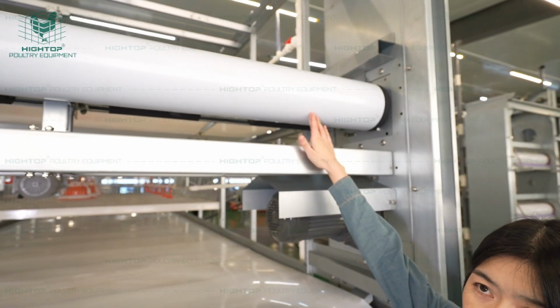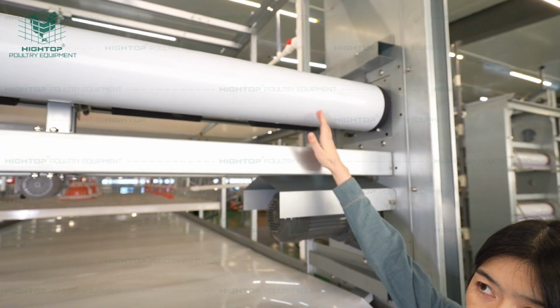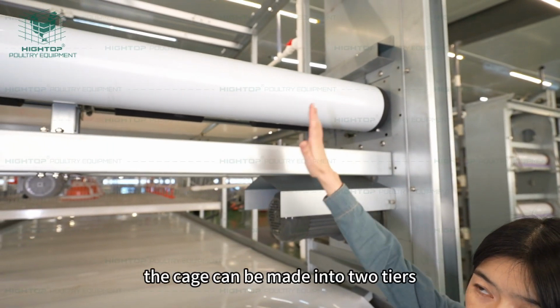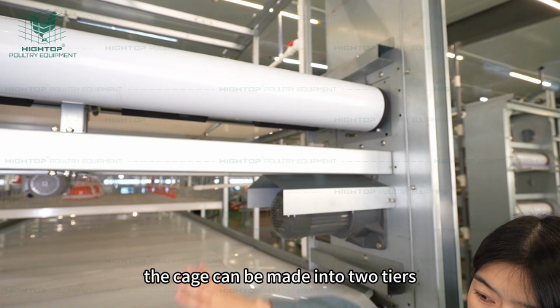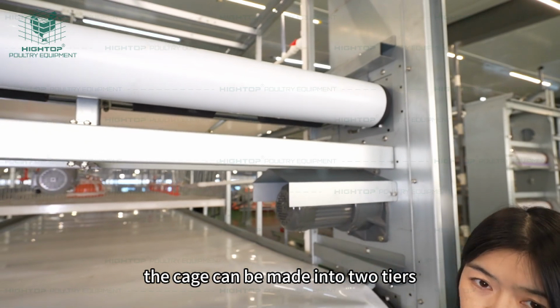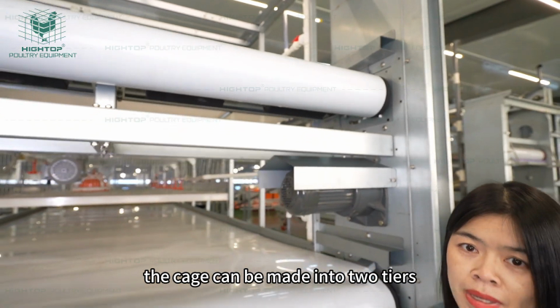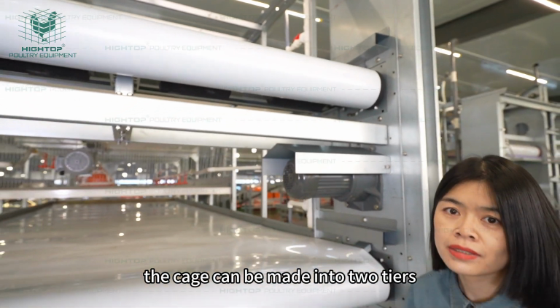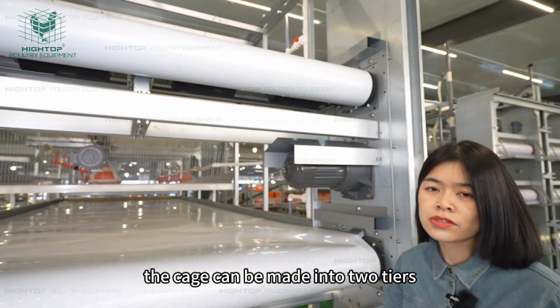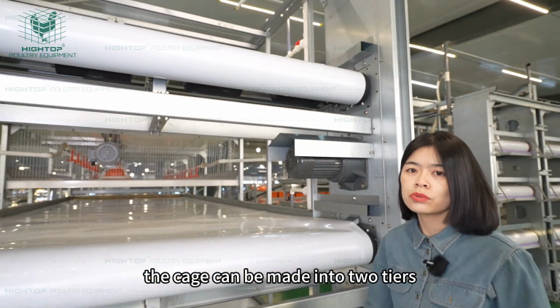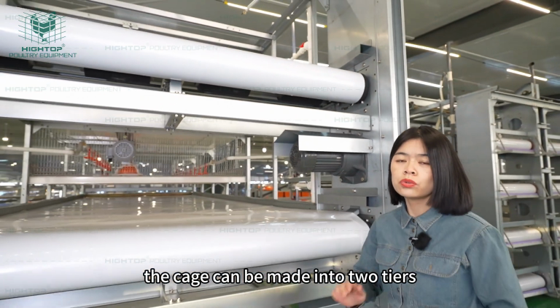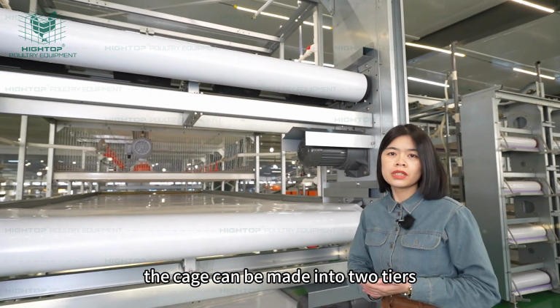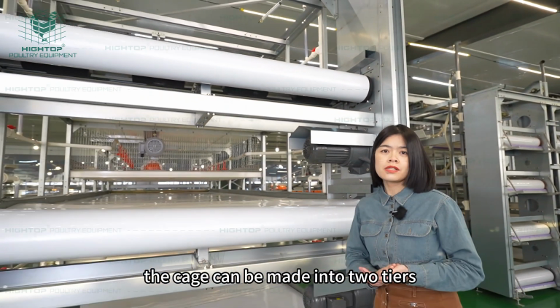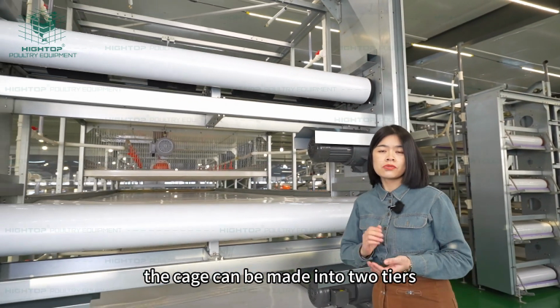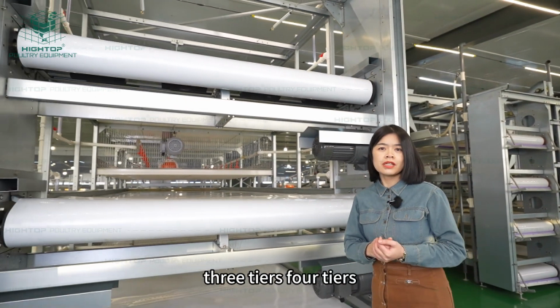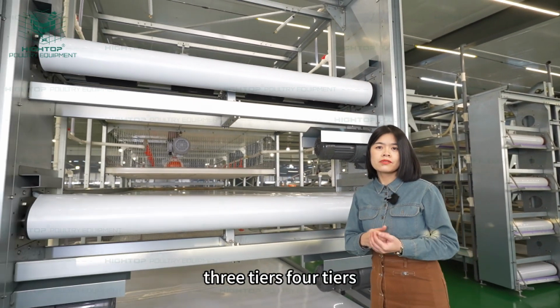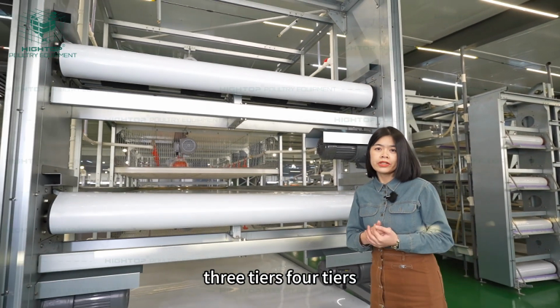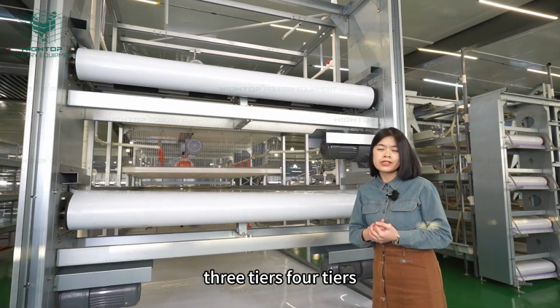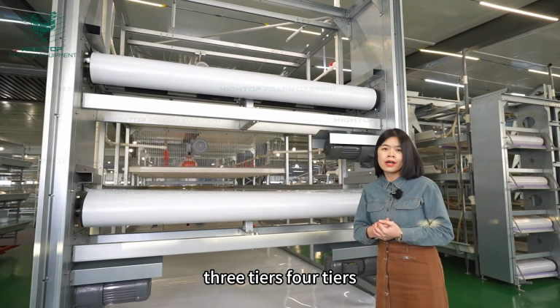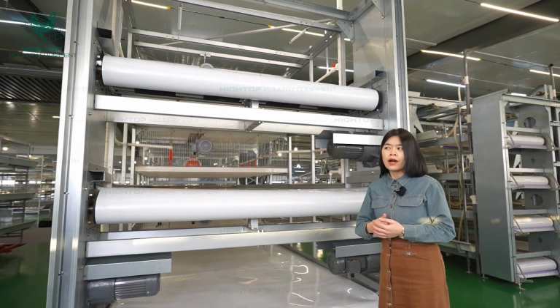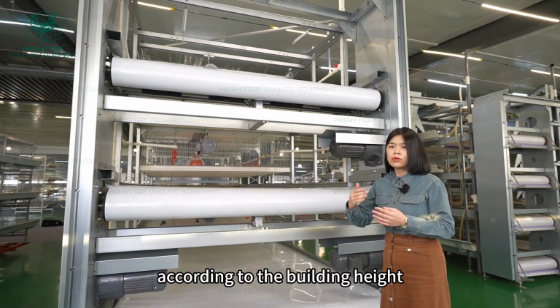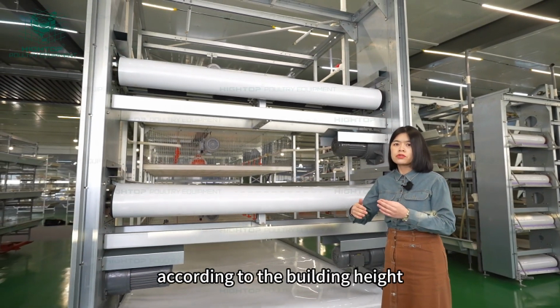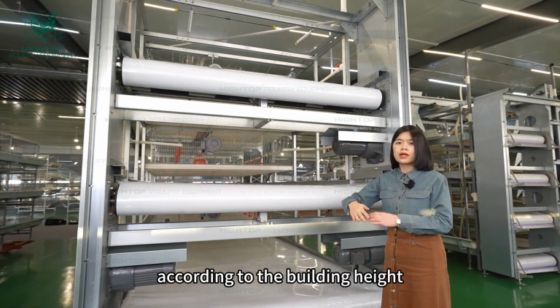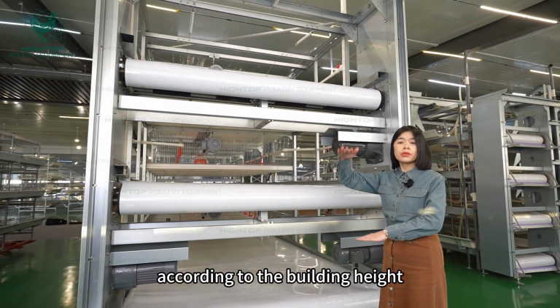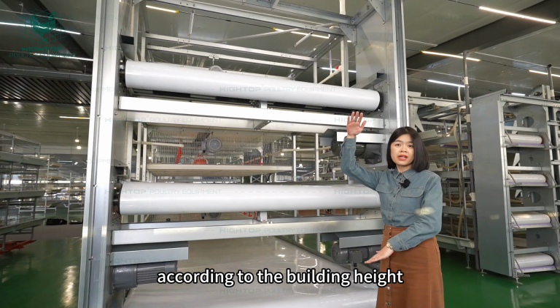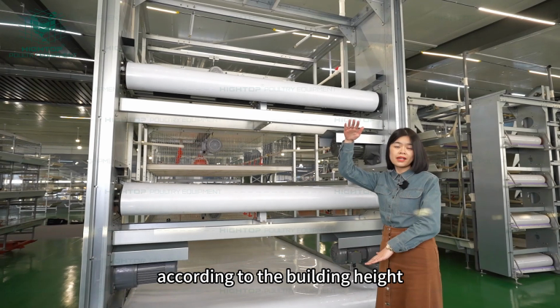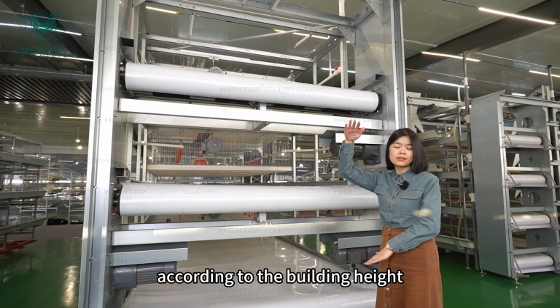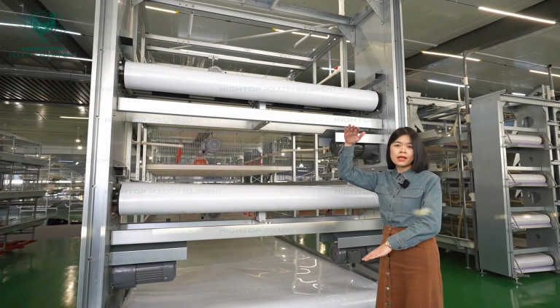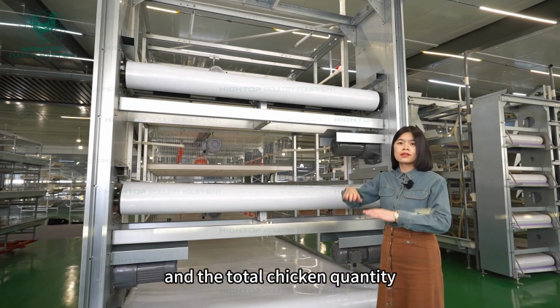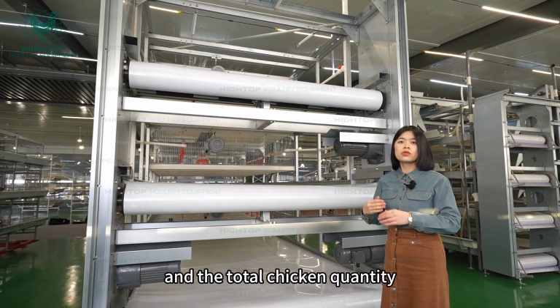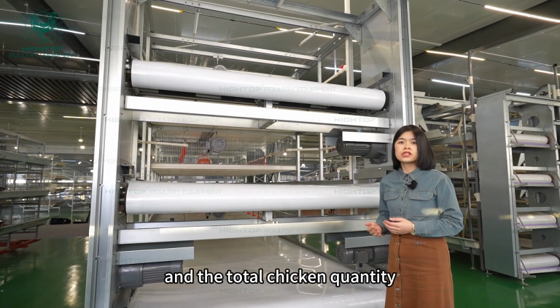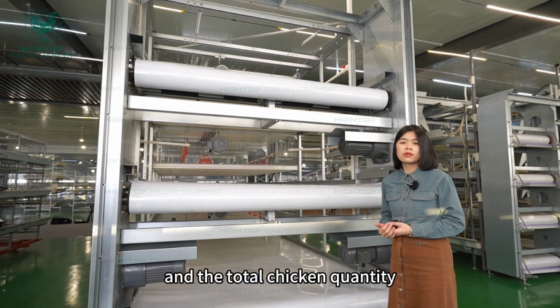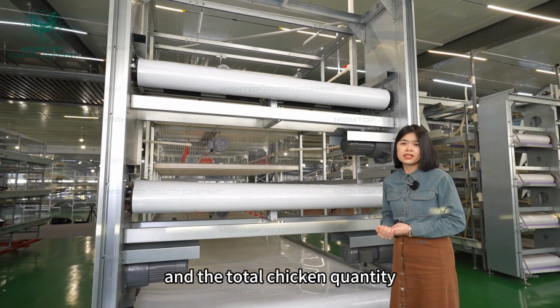The cage can be made into two tiers, three tiers, or four tiers, according to the building height and the total chicken quantity.